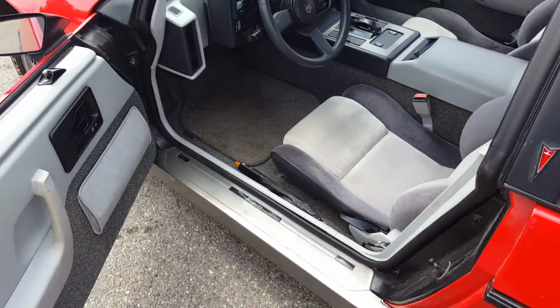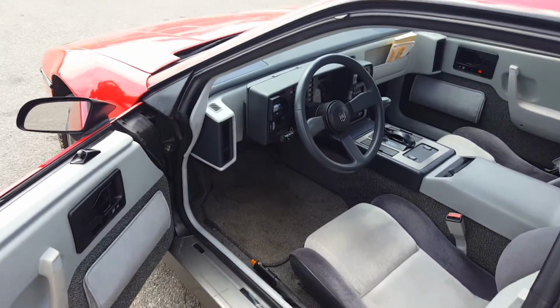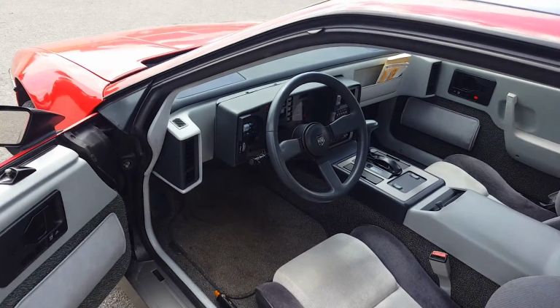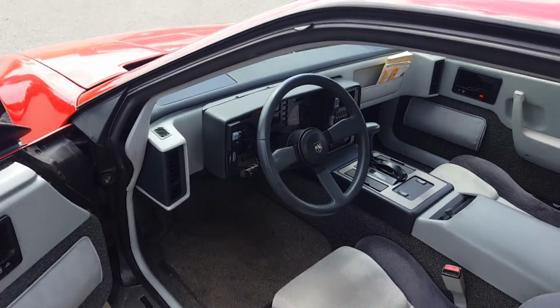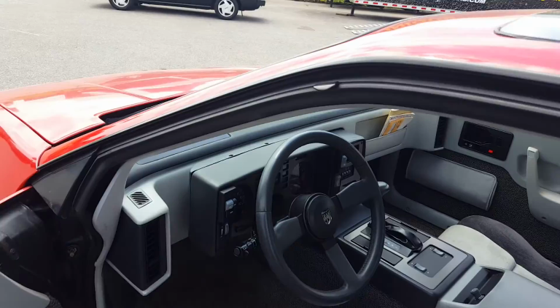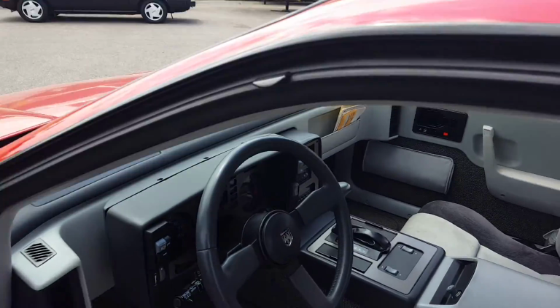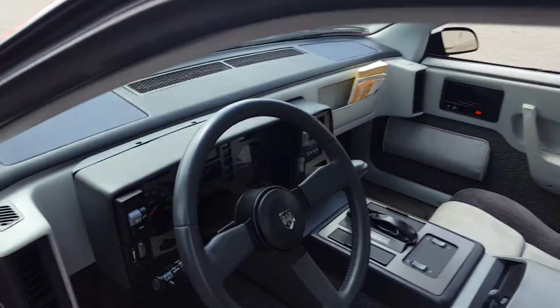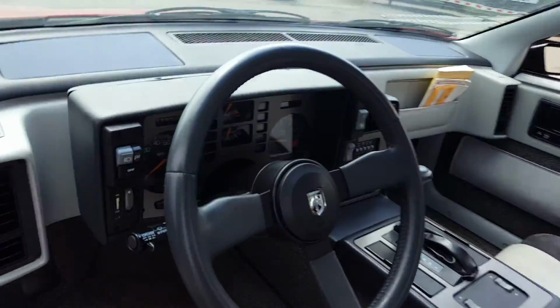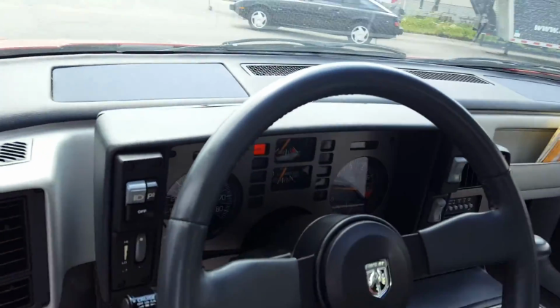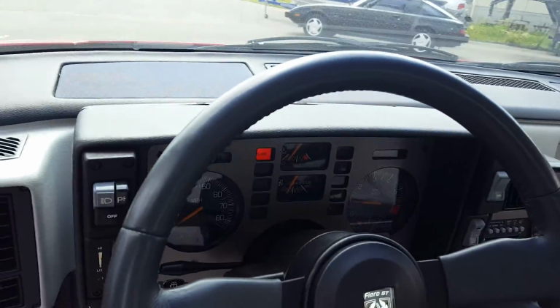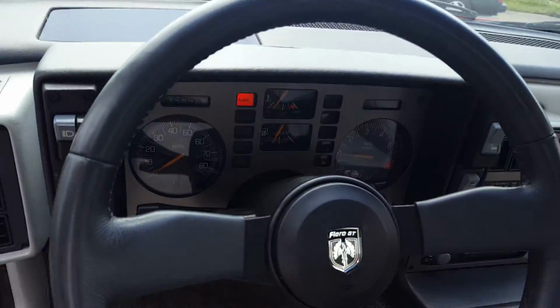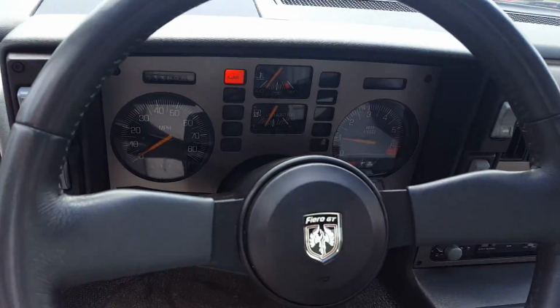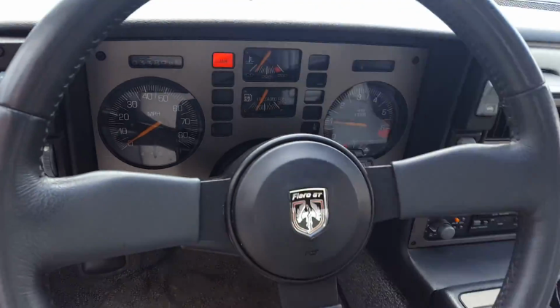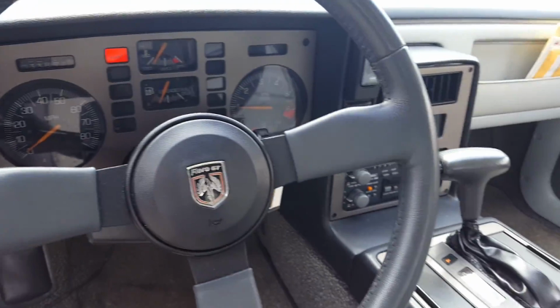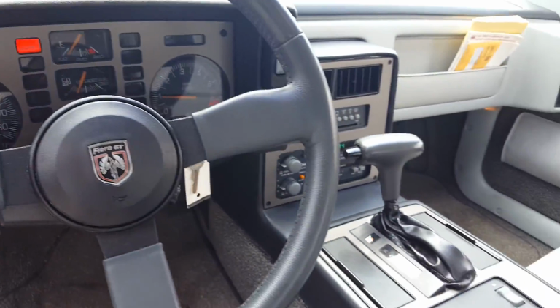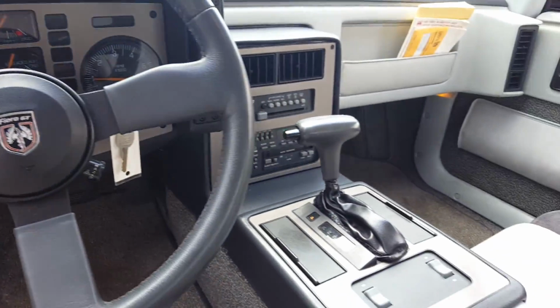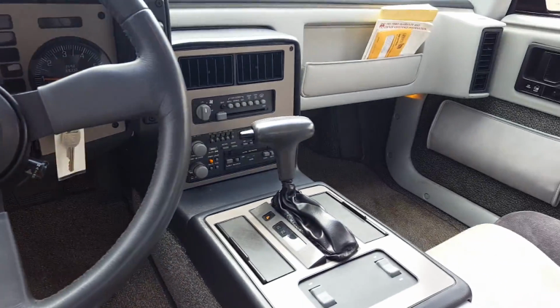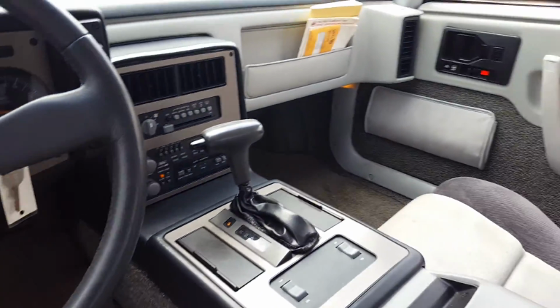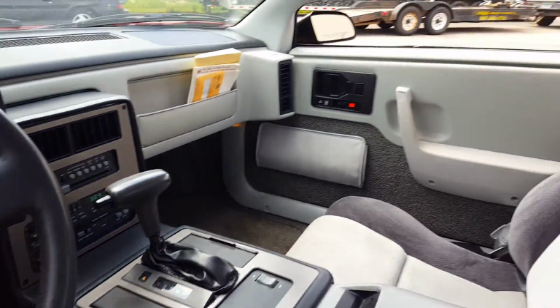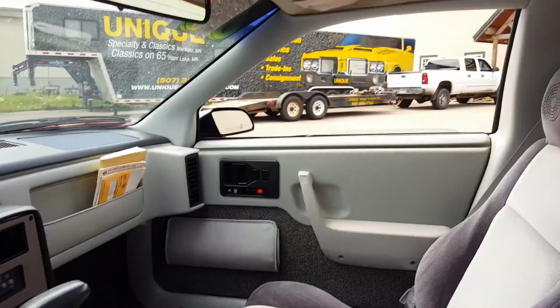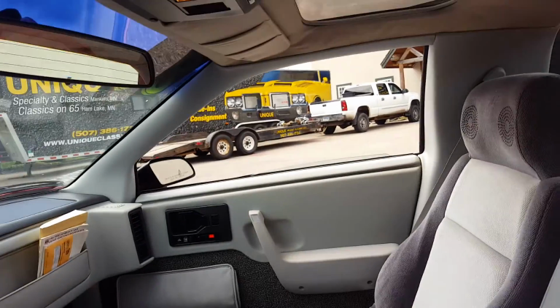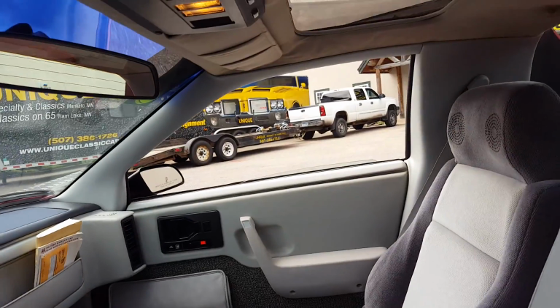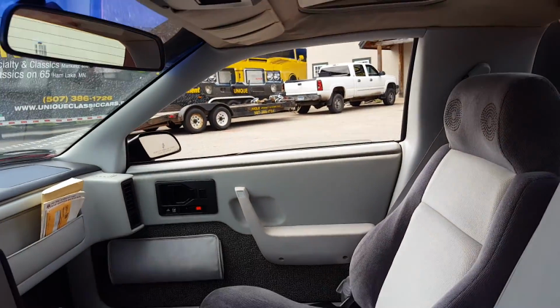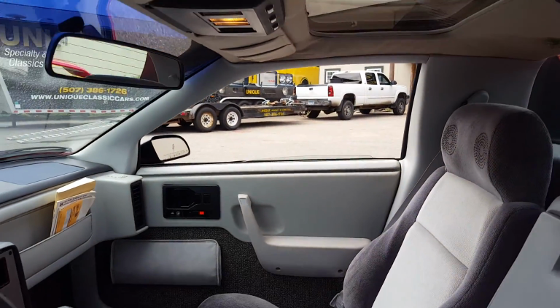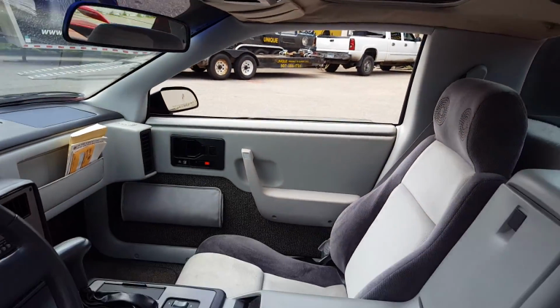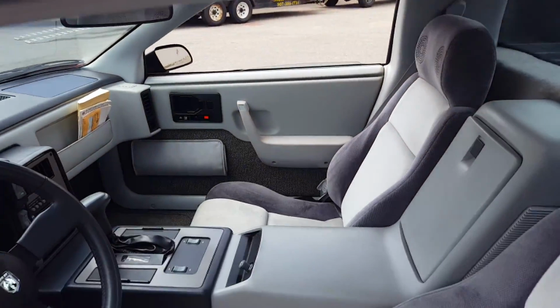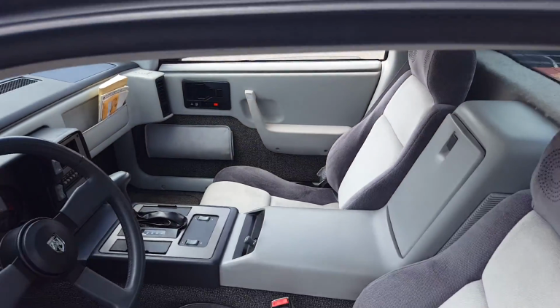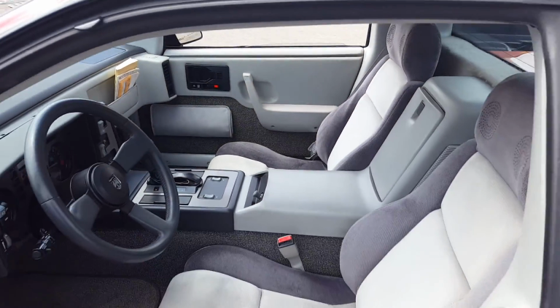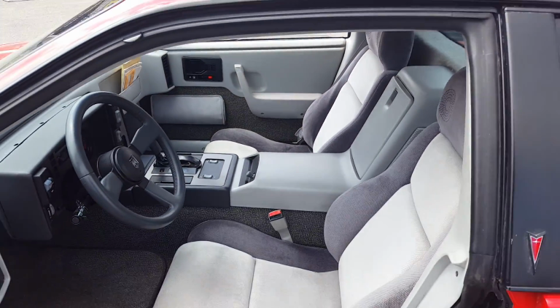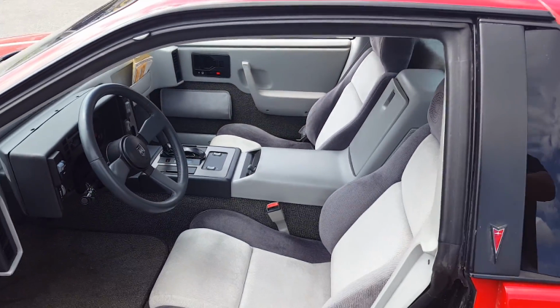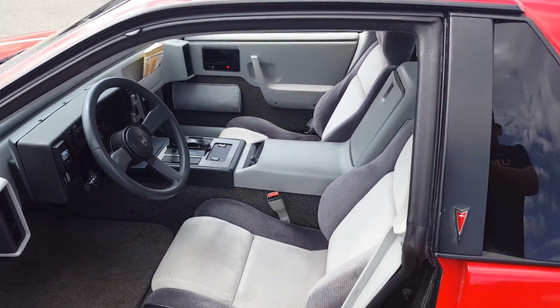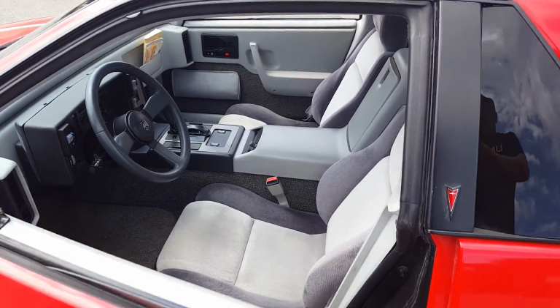Power windows, power door locks, tilt wheel. Still has the original books and manuals. Don't miss out.